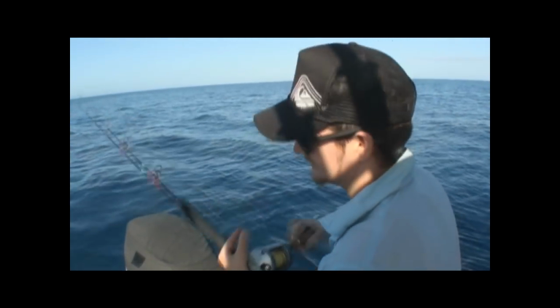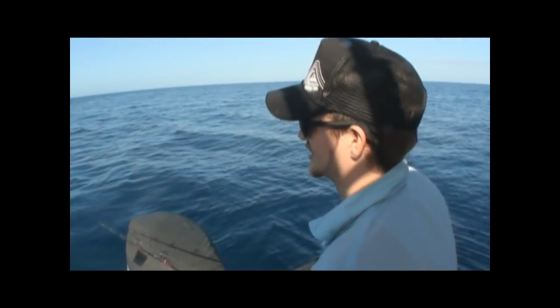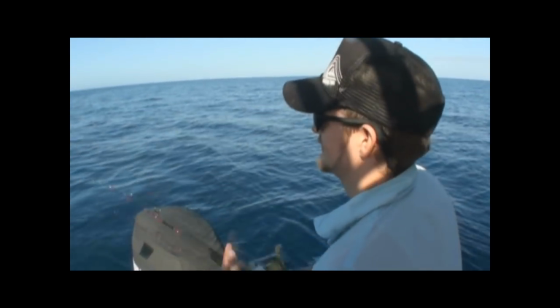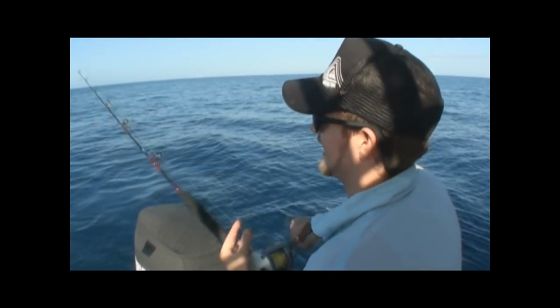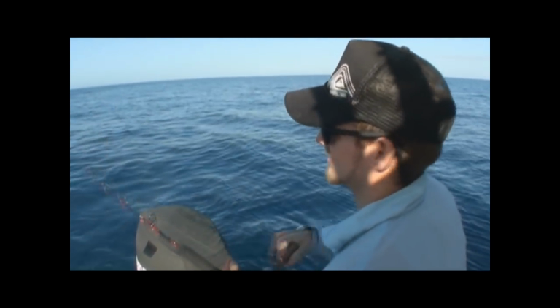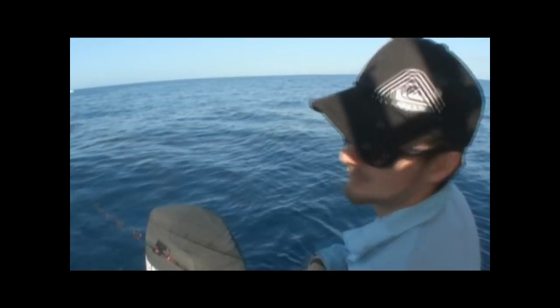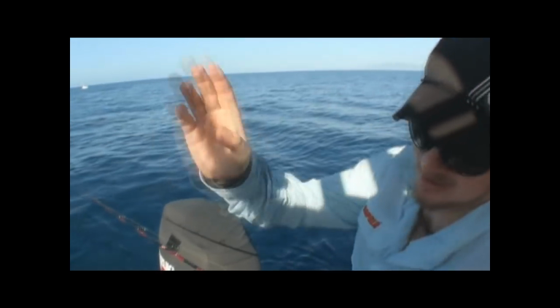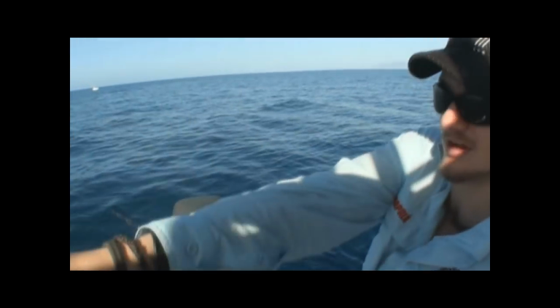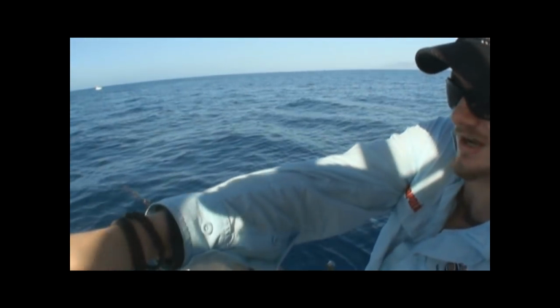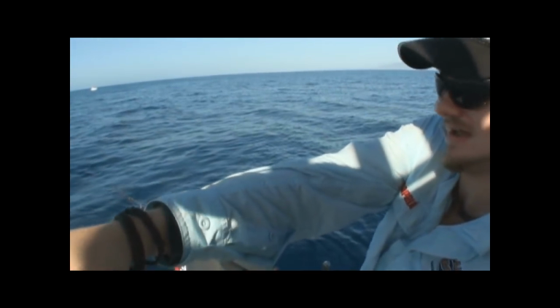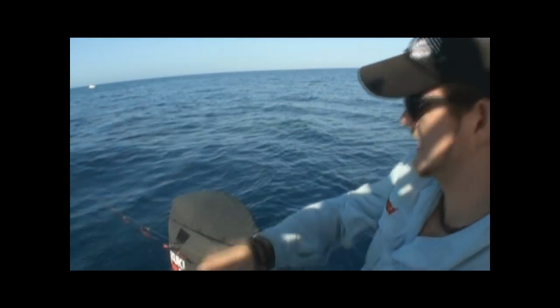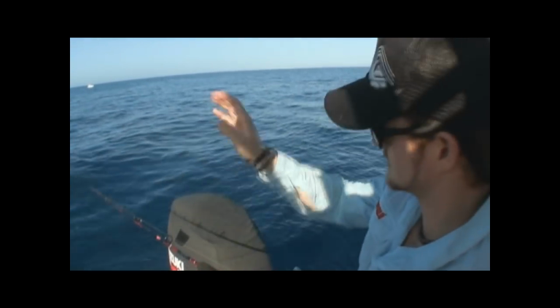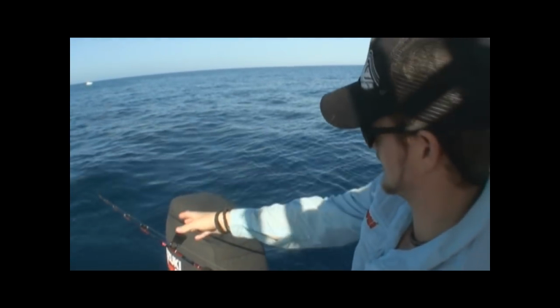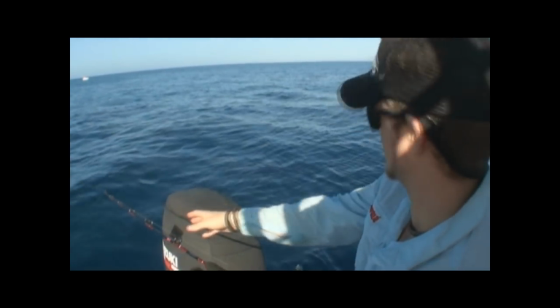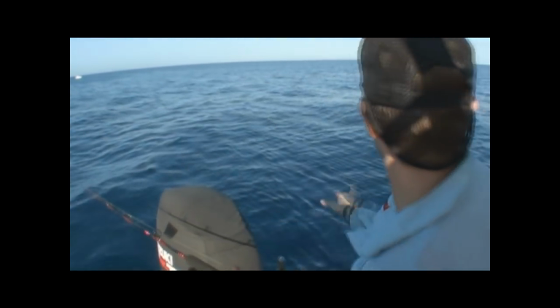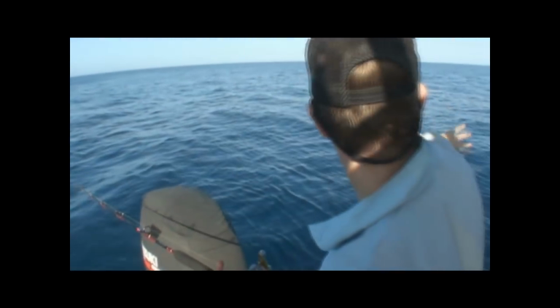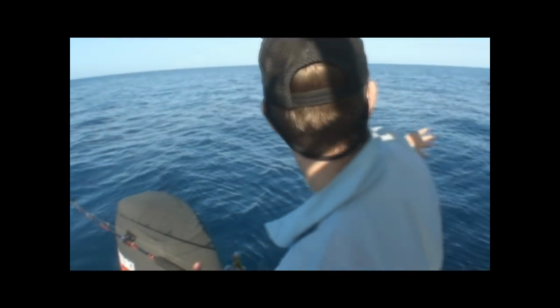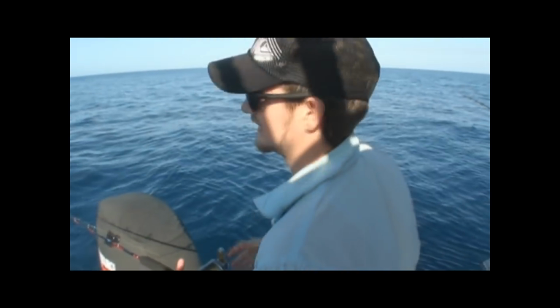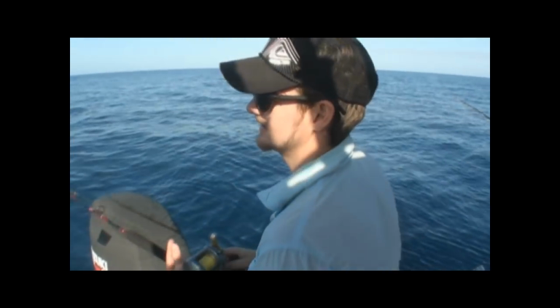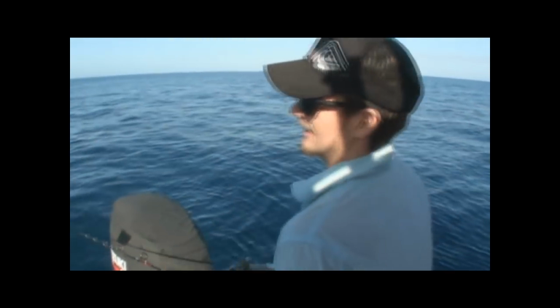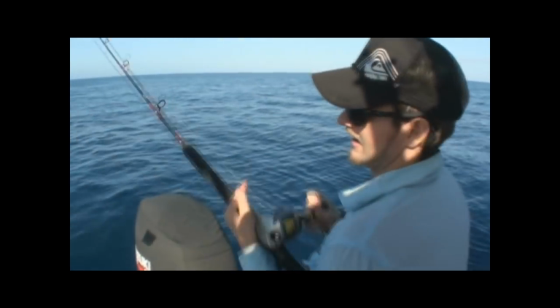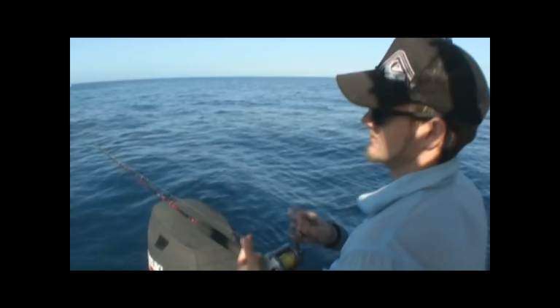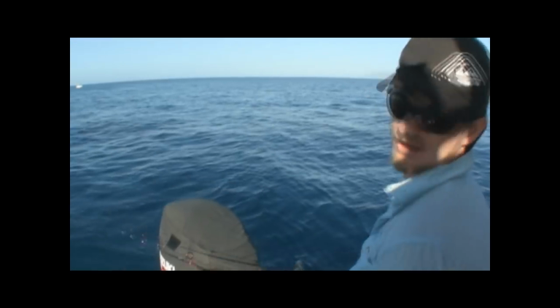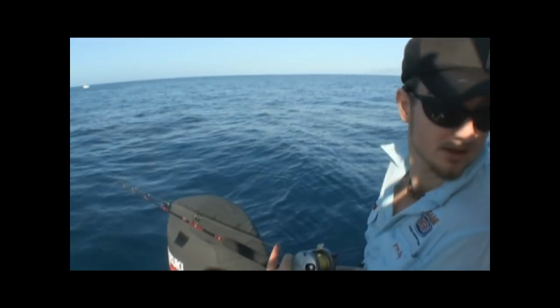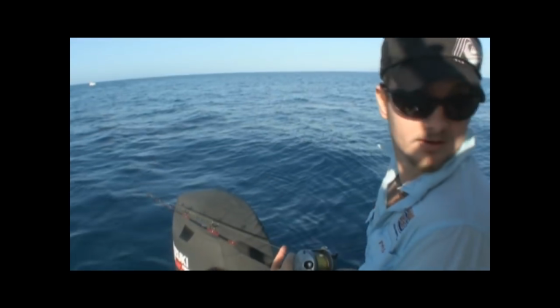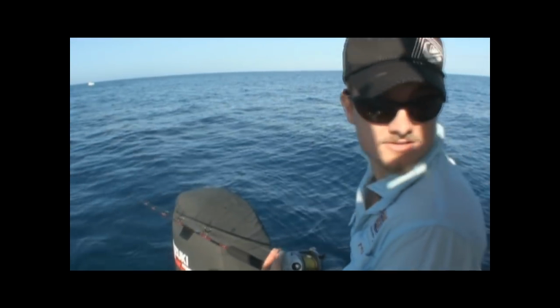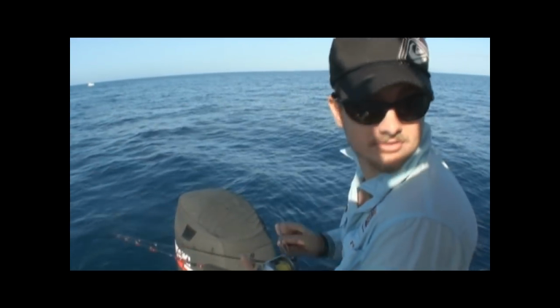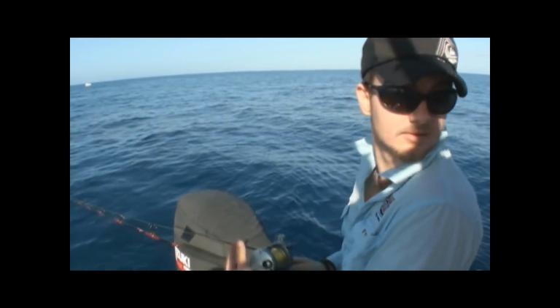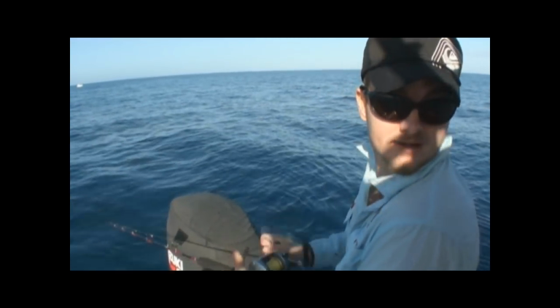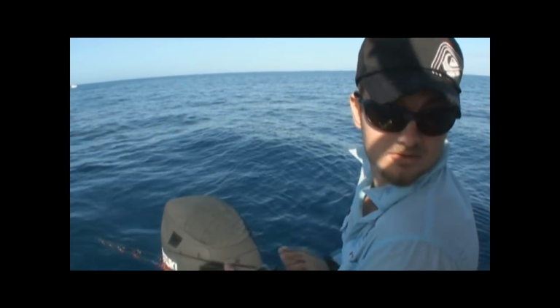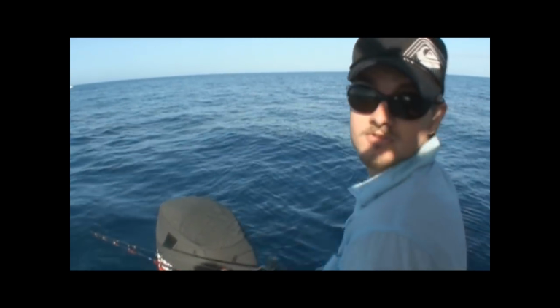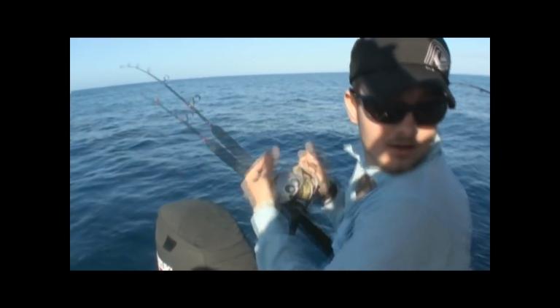So knife jigs are gone. At the moment we're running an octo jig, a soft plastic and another metal jig. Fingers crossed - I think we're starting to come onto some fish now.